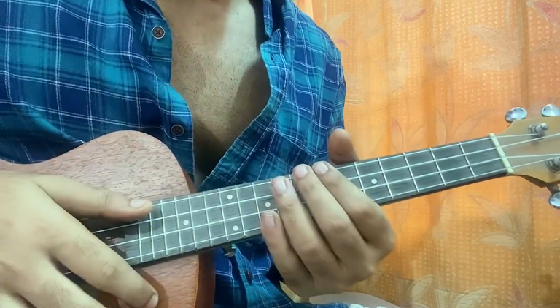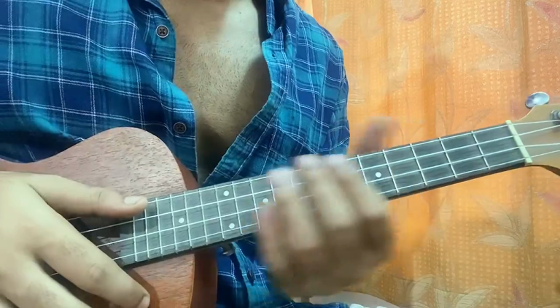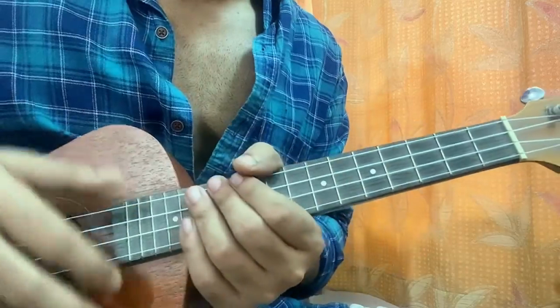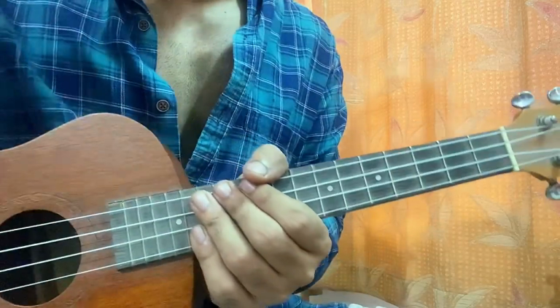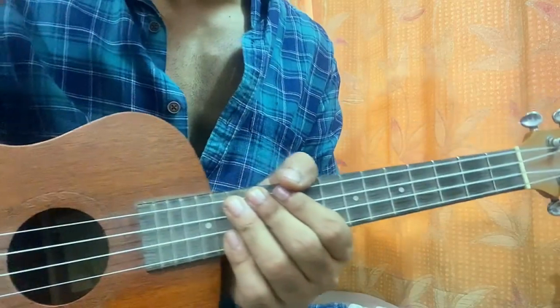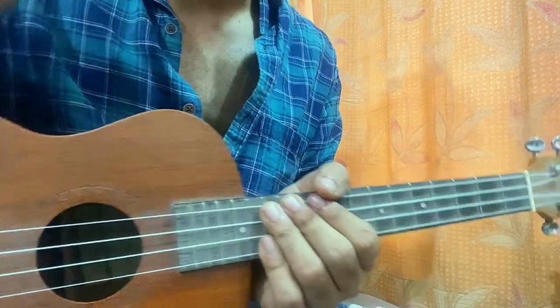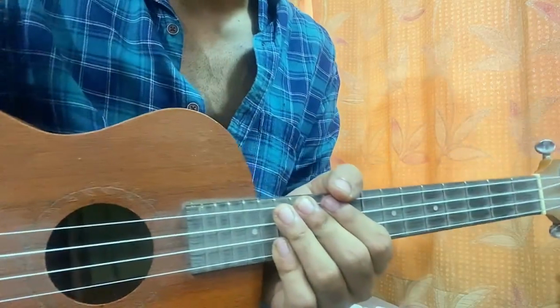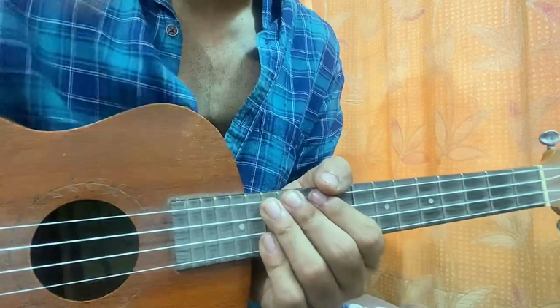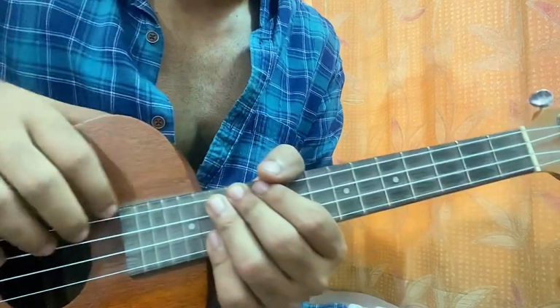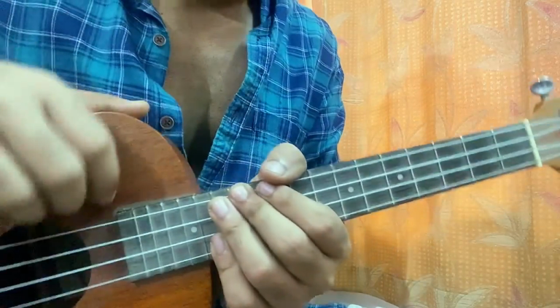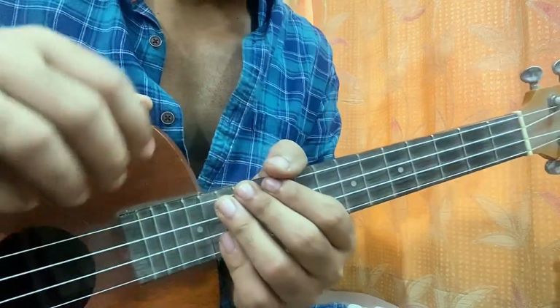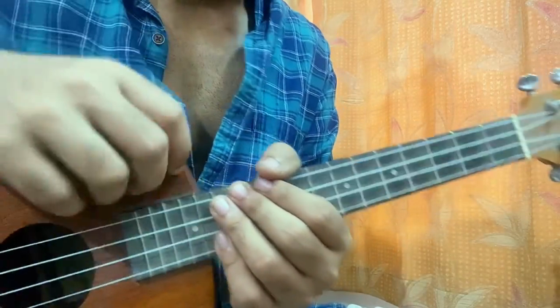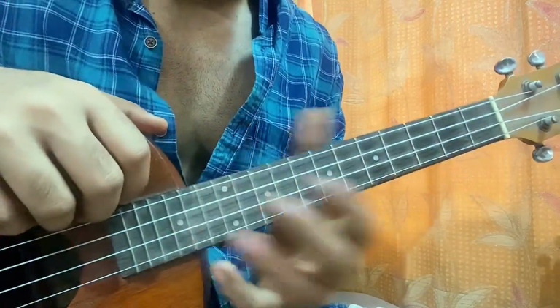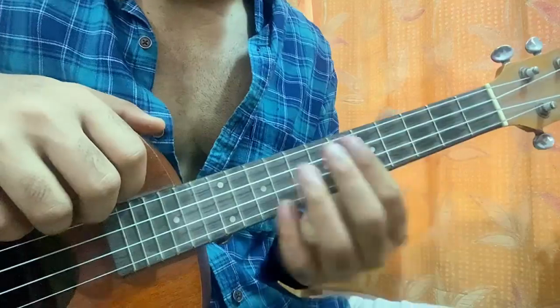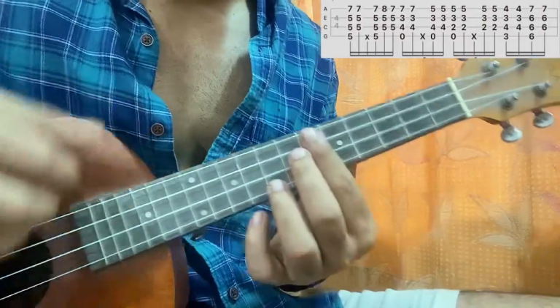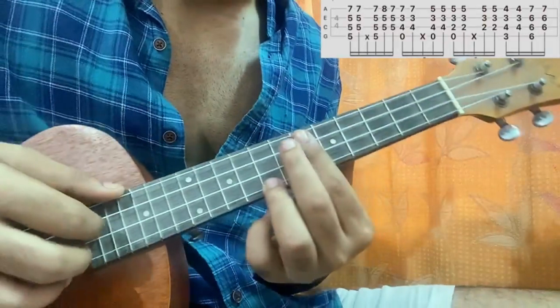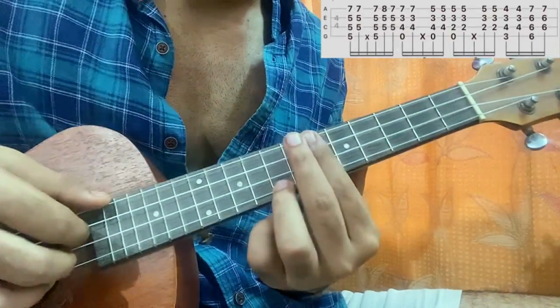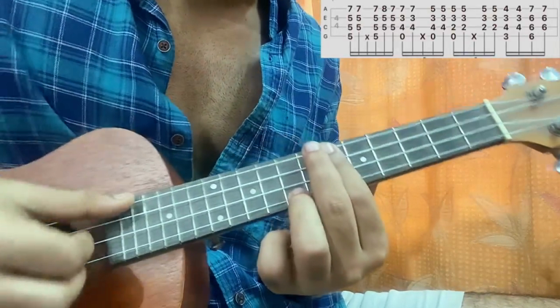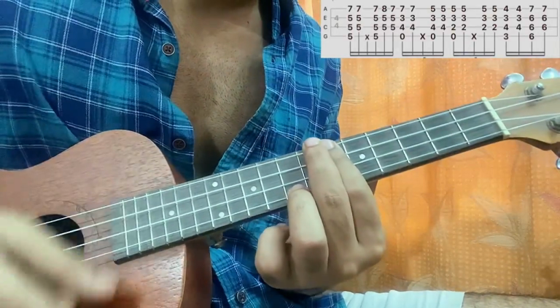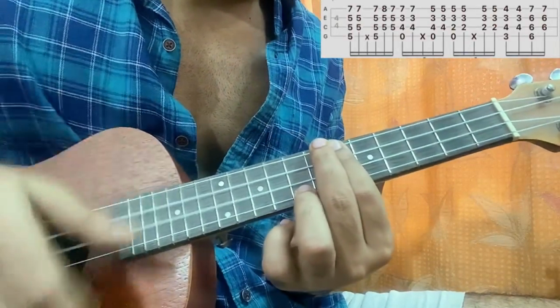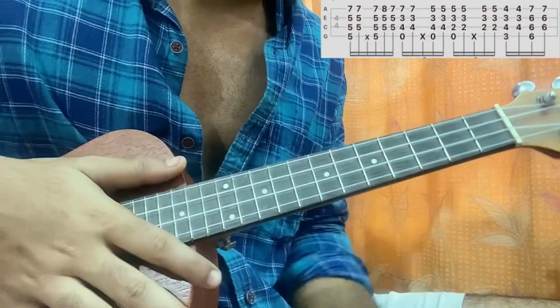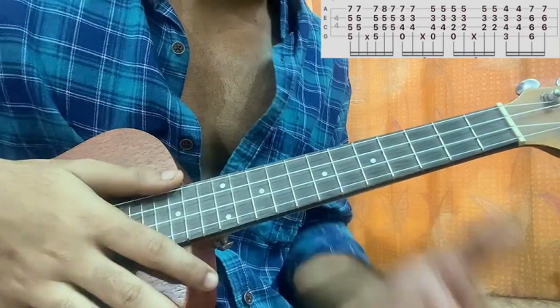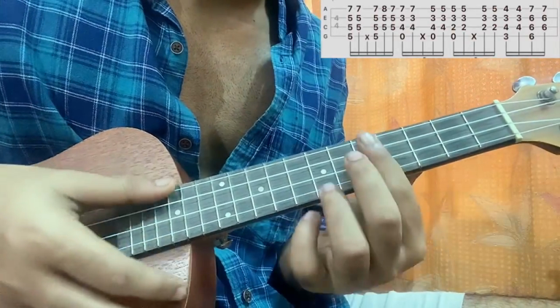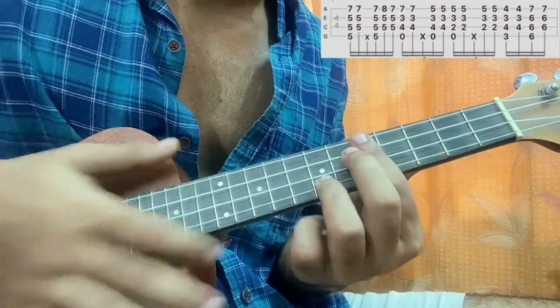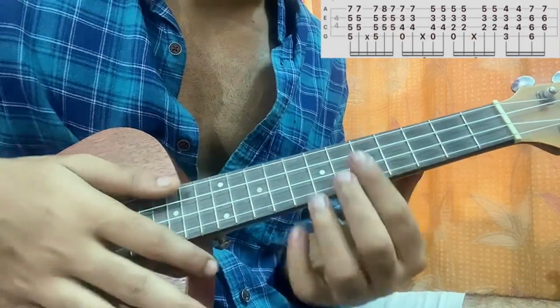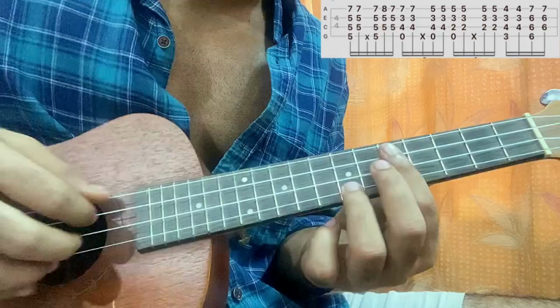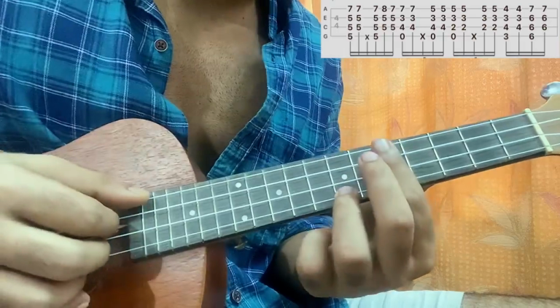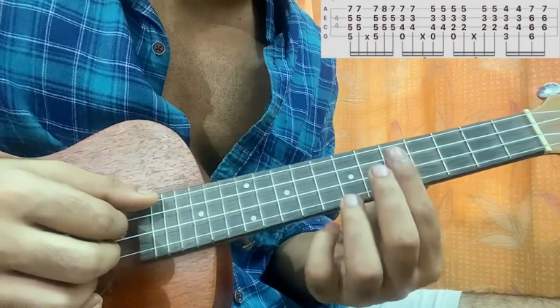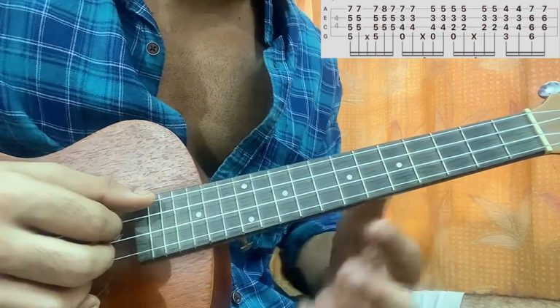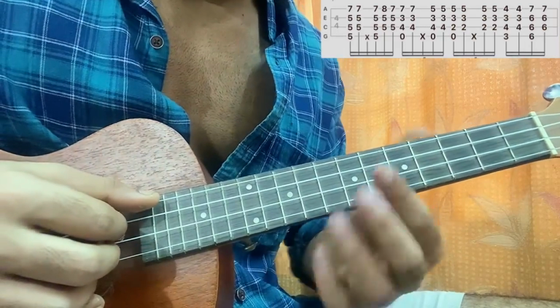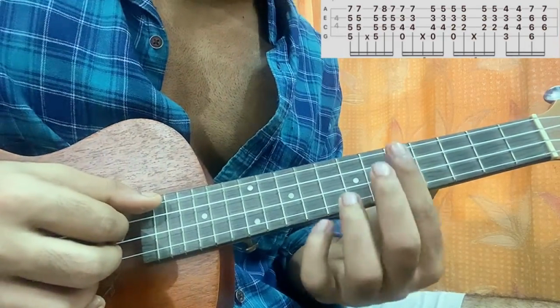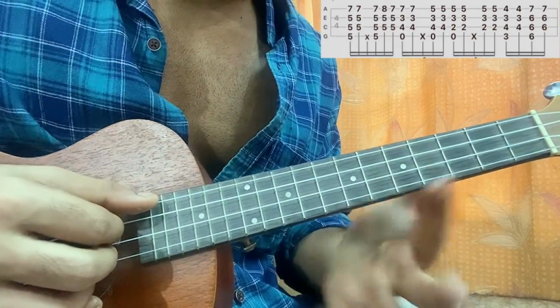This is how you play Kava Tea by BoyWithUke. For this song we have this riff — this is a one-minute long song — so this is how it goes. The first chord shape: